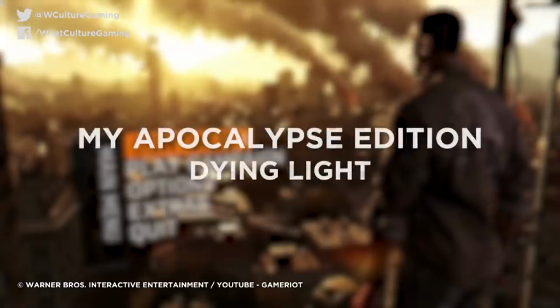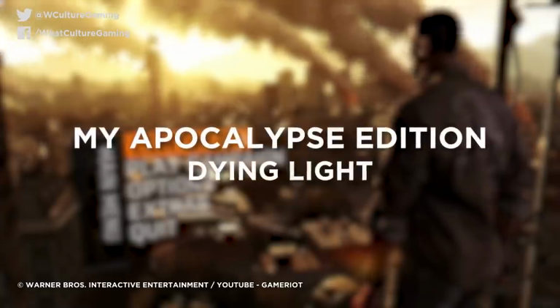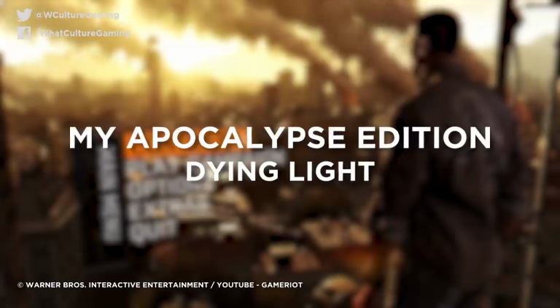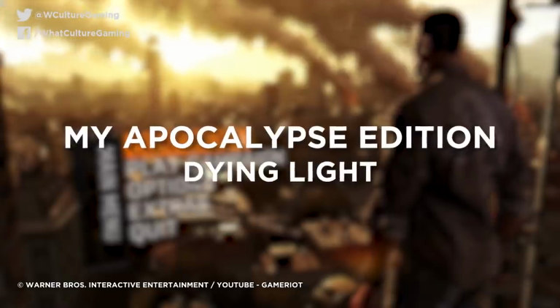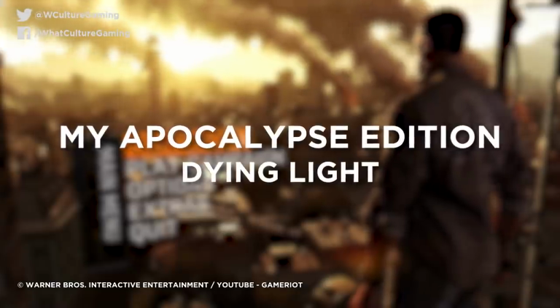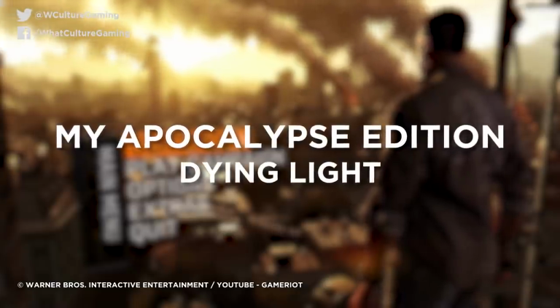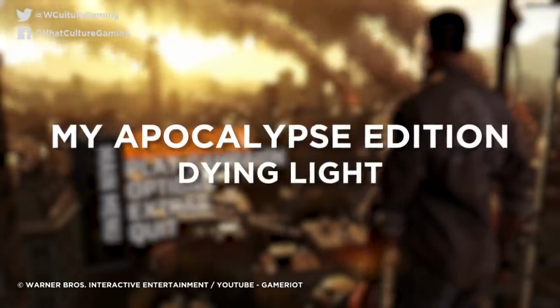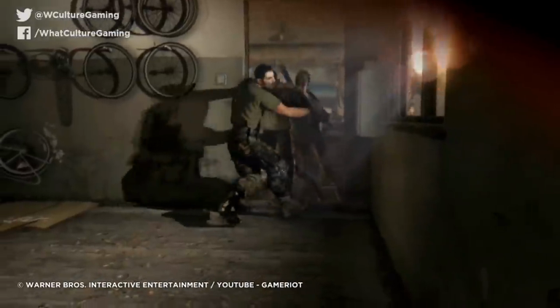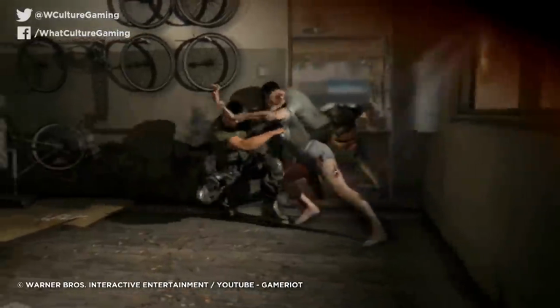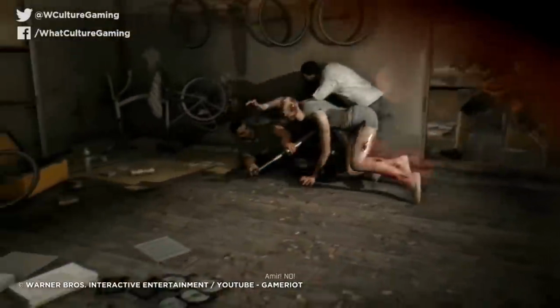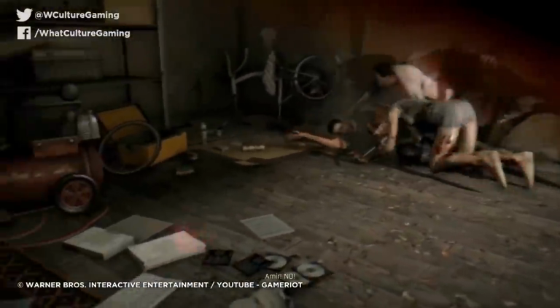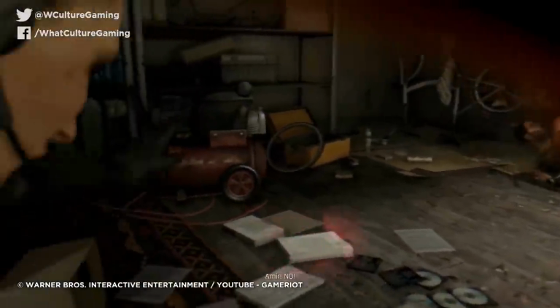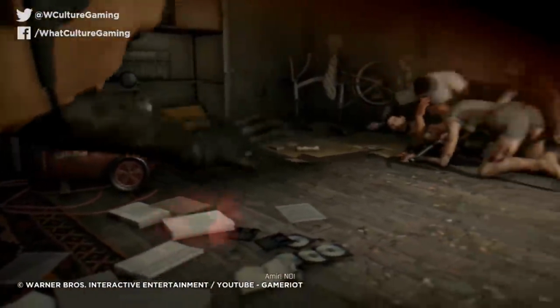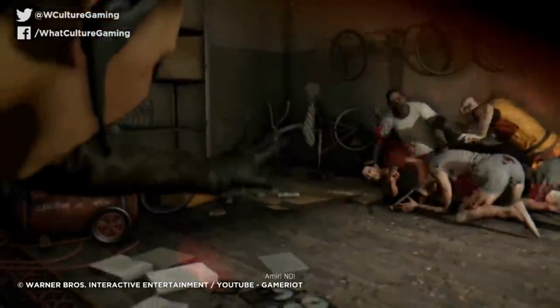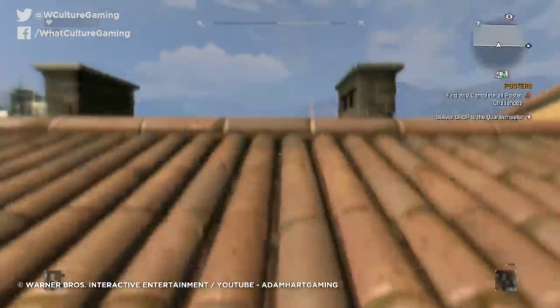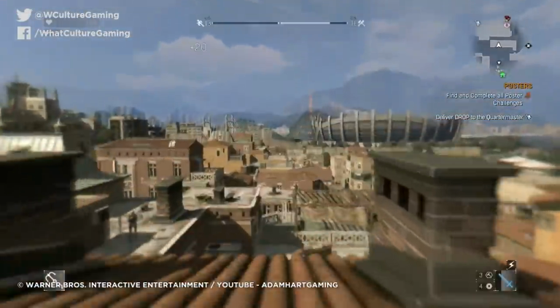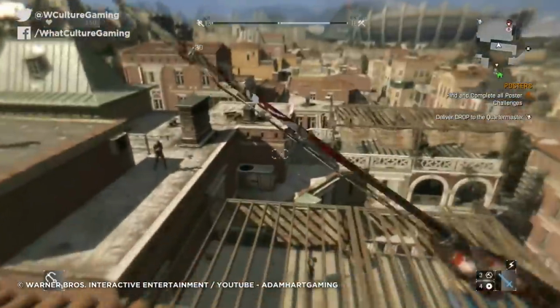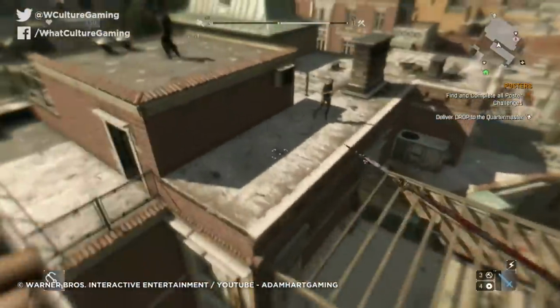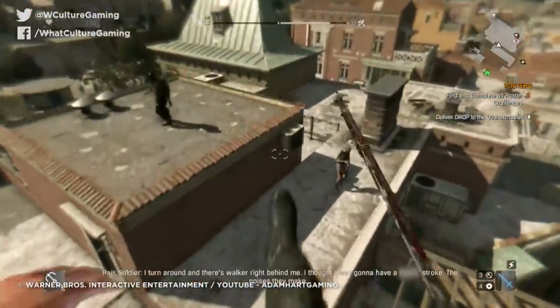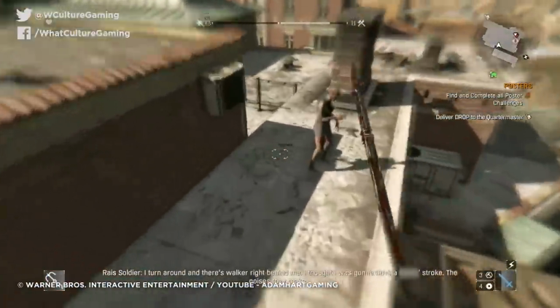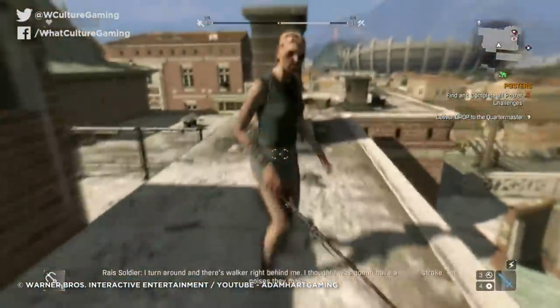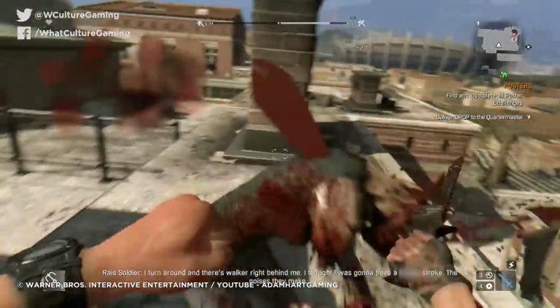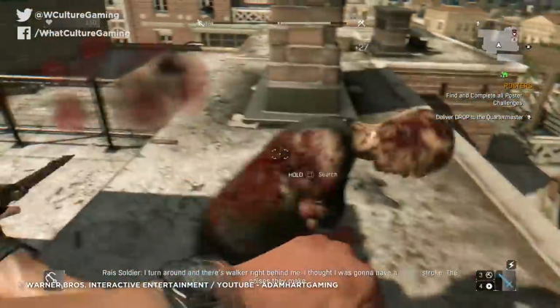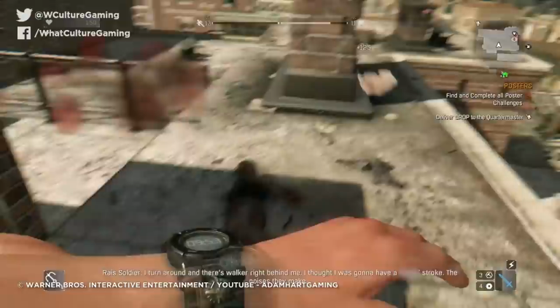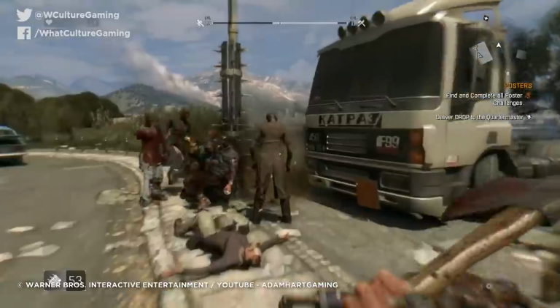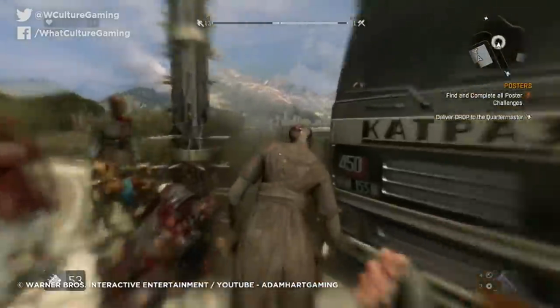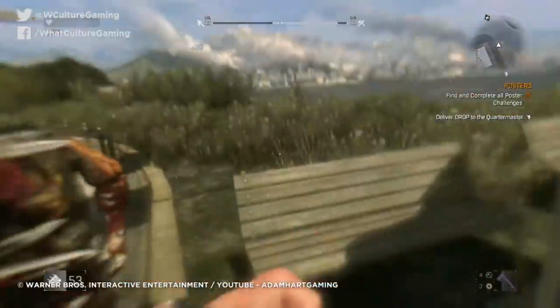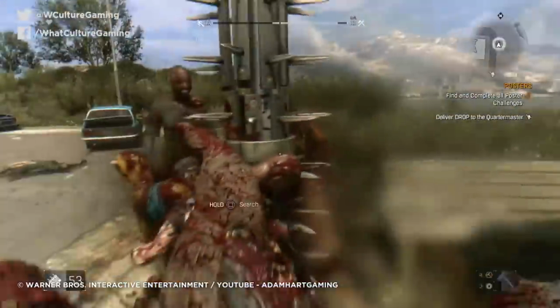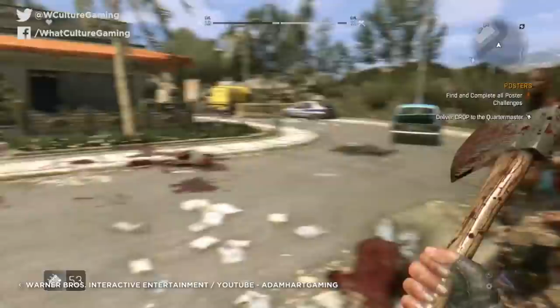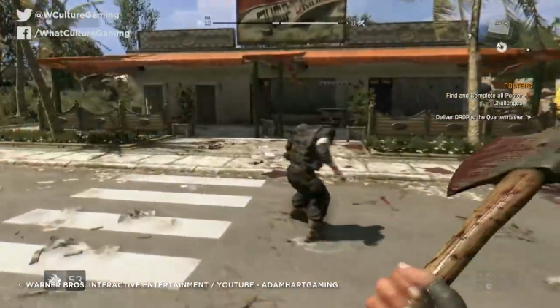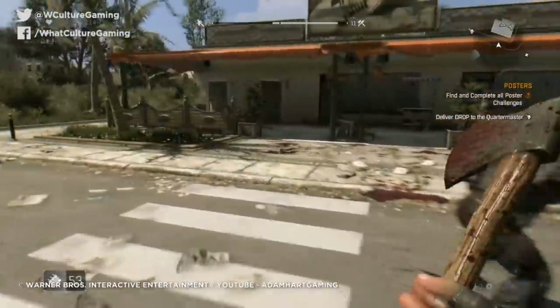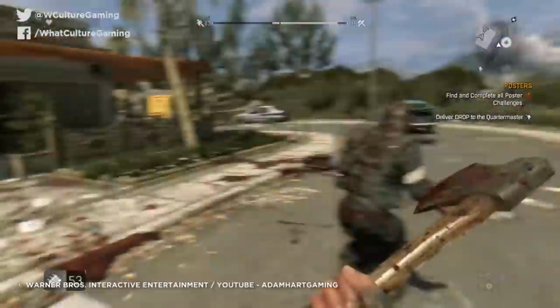Number 10: Dying Light My Apocalypse Edition. Sometimes special editions aren't to be taken too seriously. However, the My Apocalypse version of Dying Light actually veers hard in the other direction, and by that it means it offers a zombie-proof house. No, seriously.